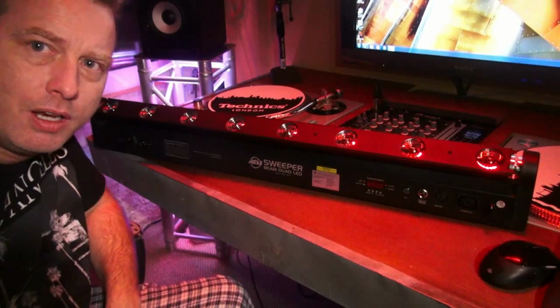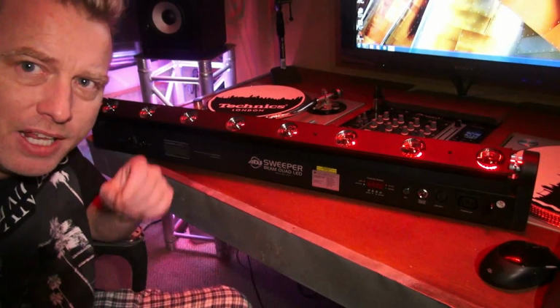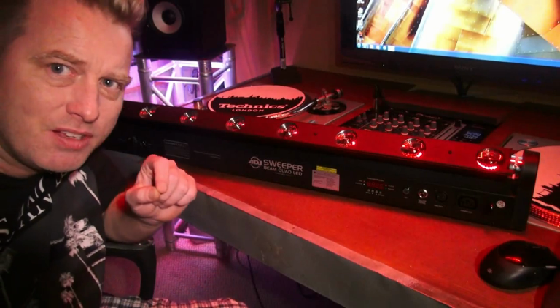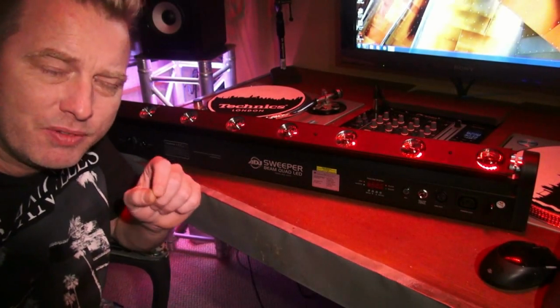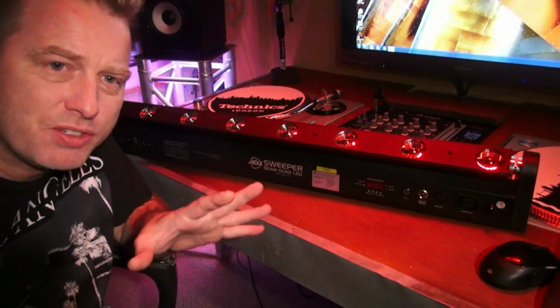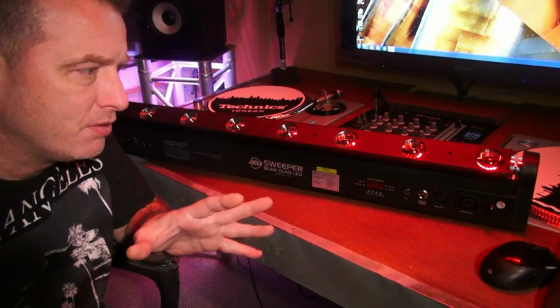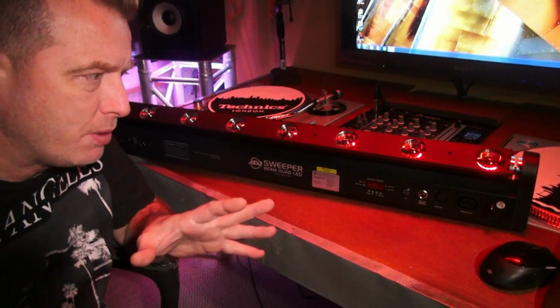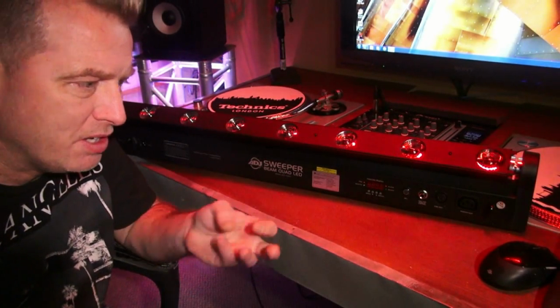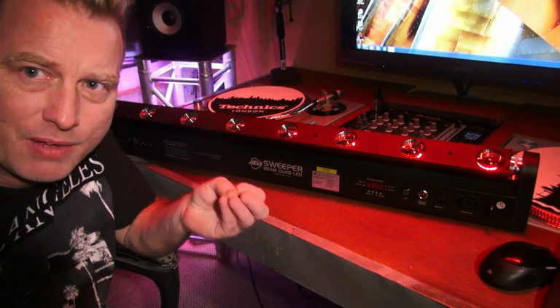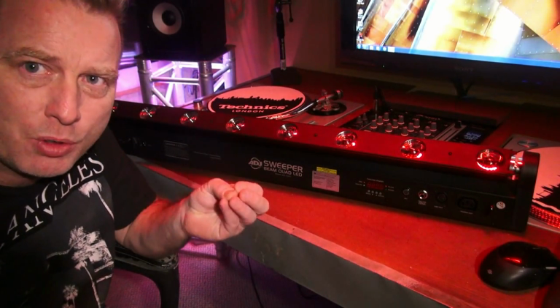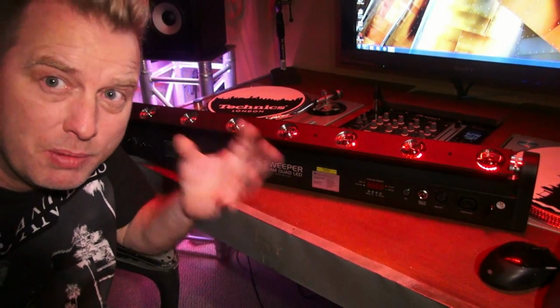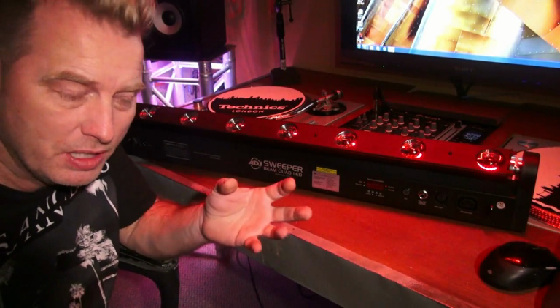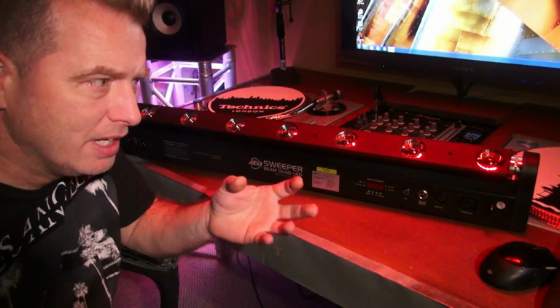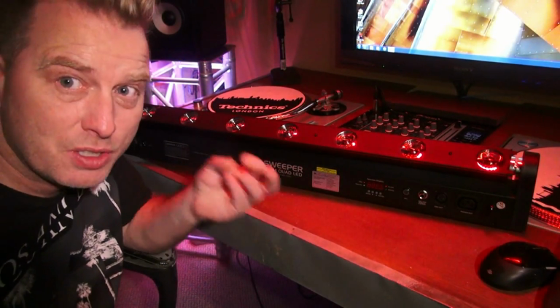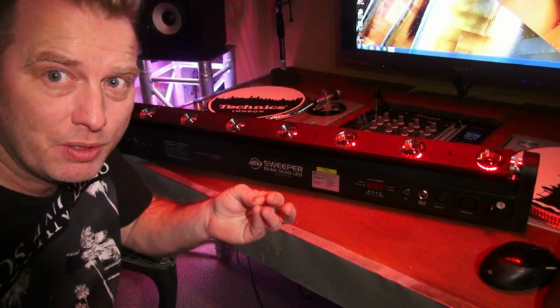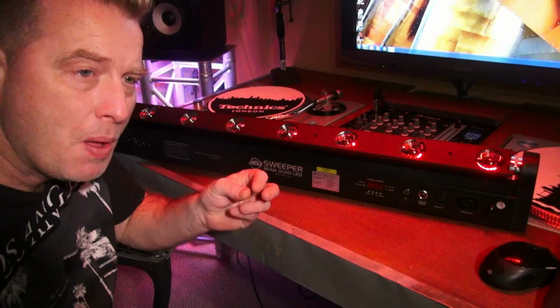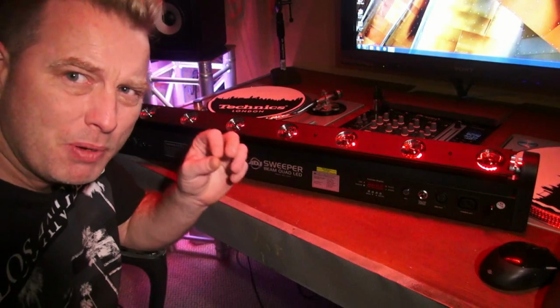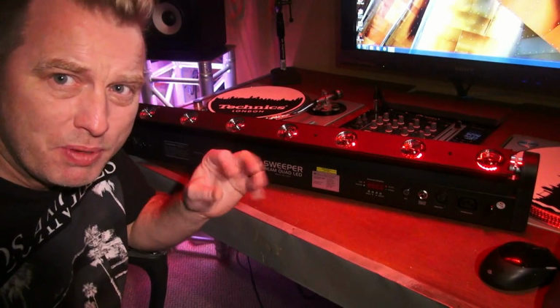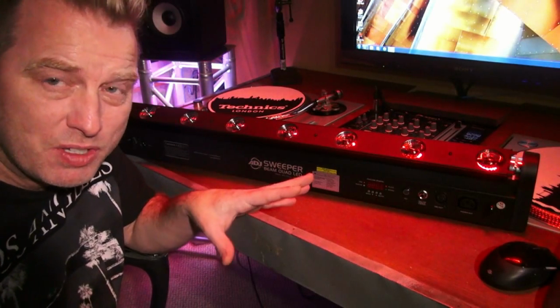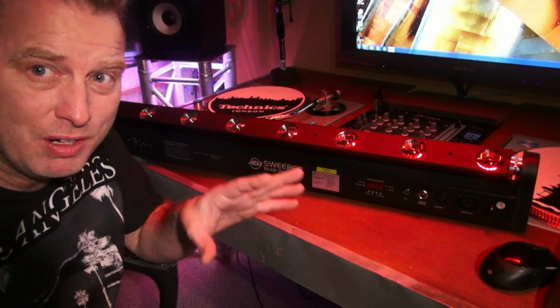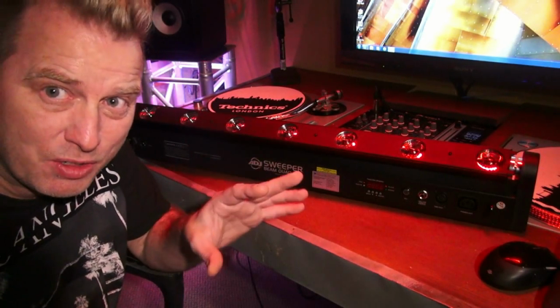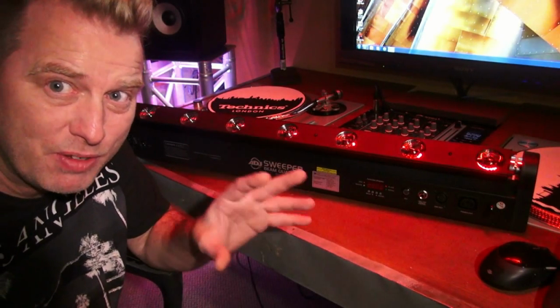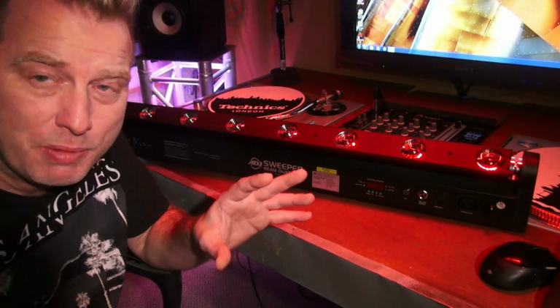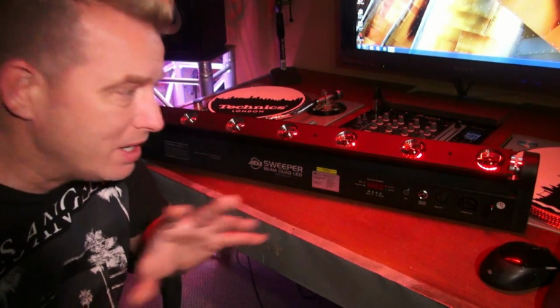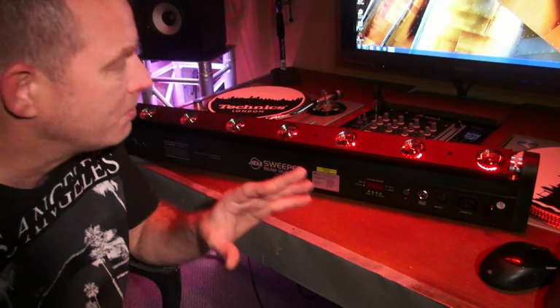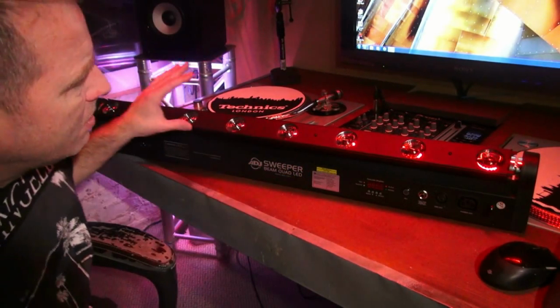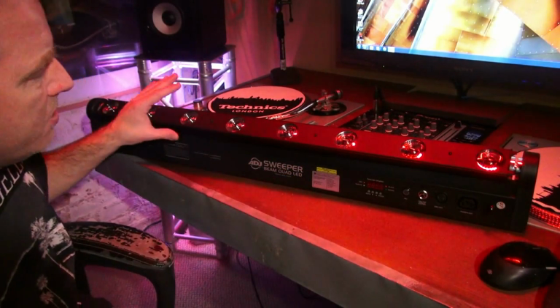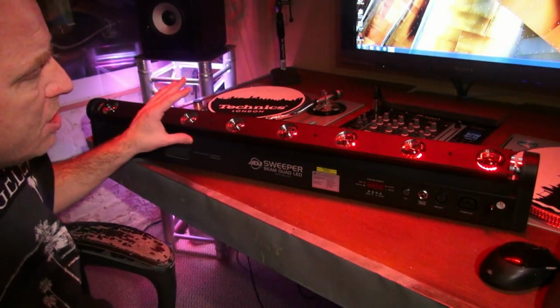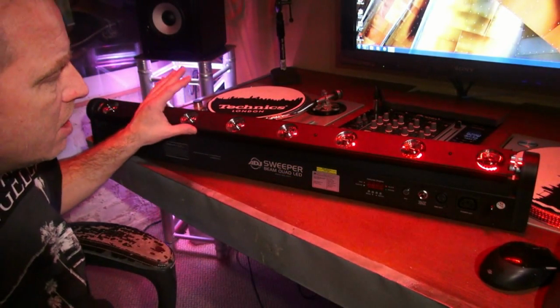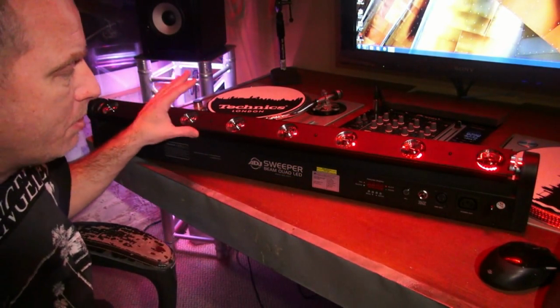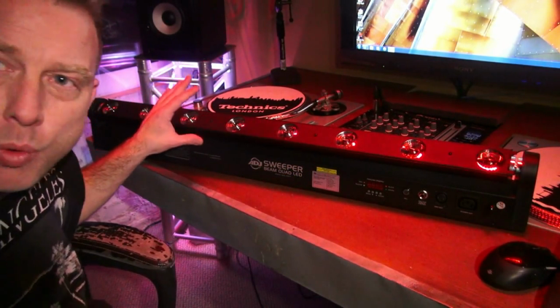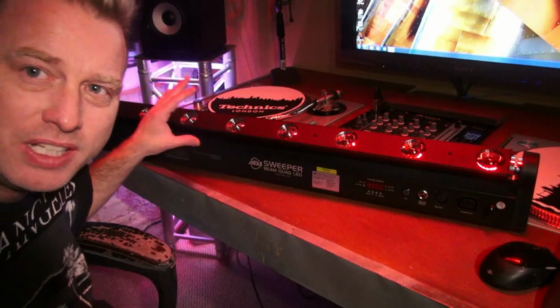I gotta give you guys a little bit of a teaser today, unfortunately, because I do not have a big room to demo this in — and it deserves a big room. I posted a picture of this on Instagram and Facebook and people went nuts. This is the 80J sweeper beam quad LED.